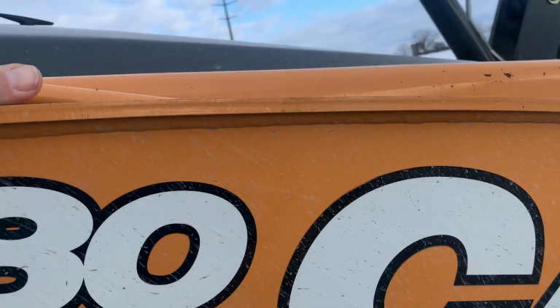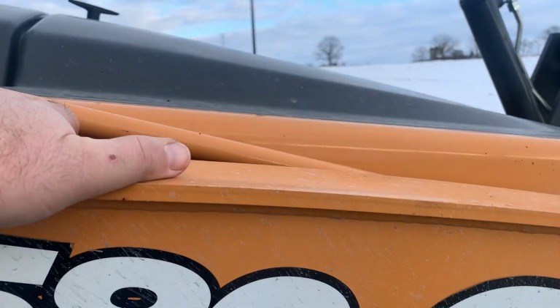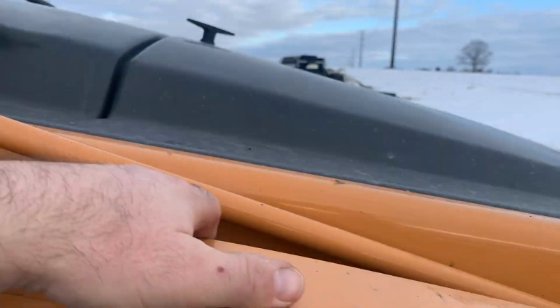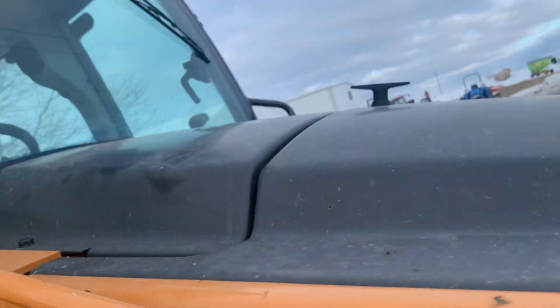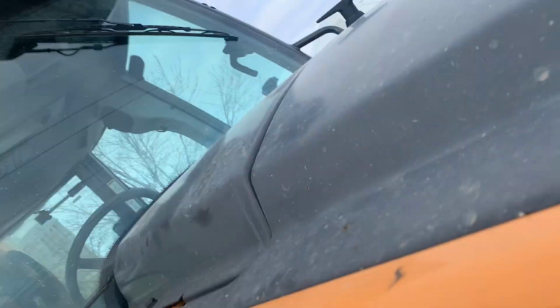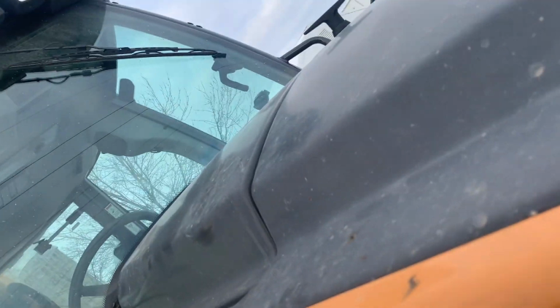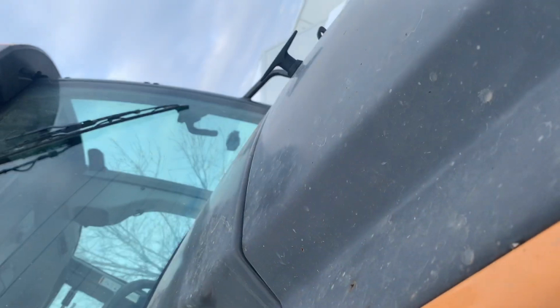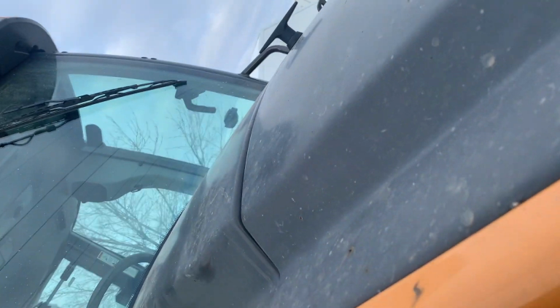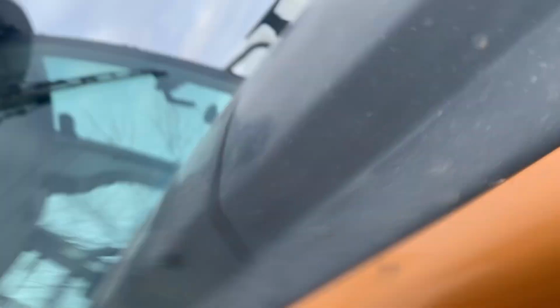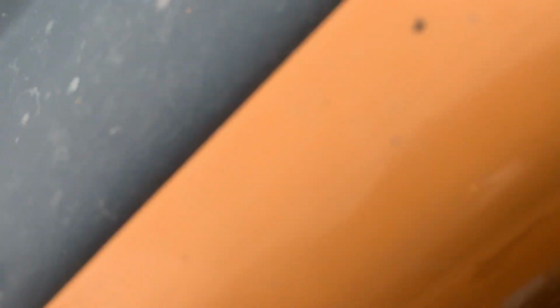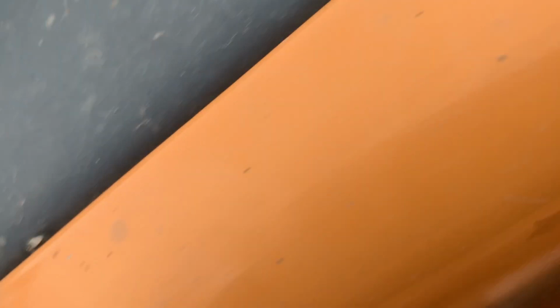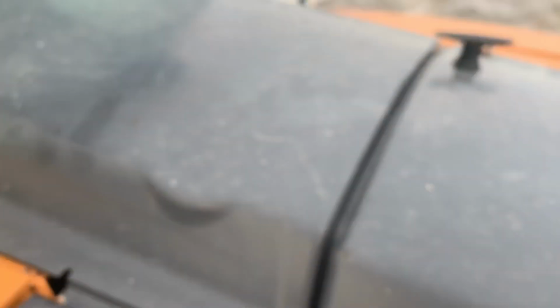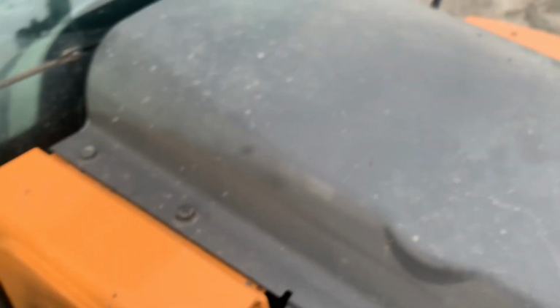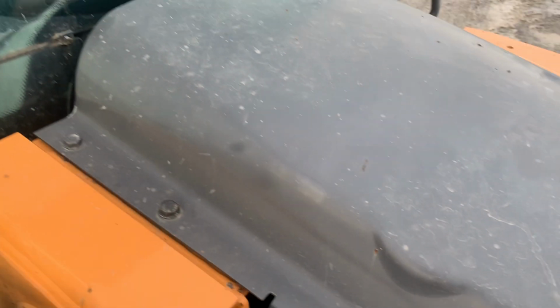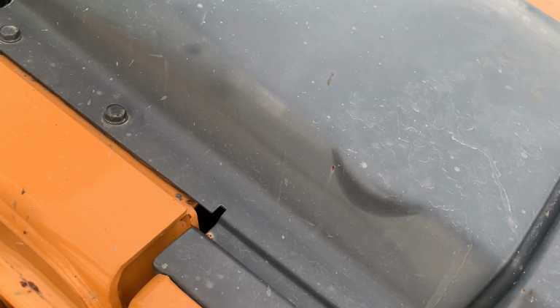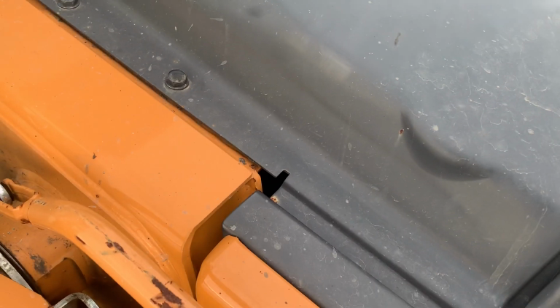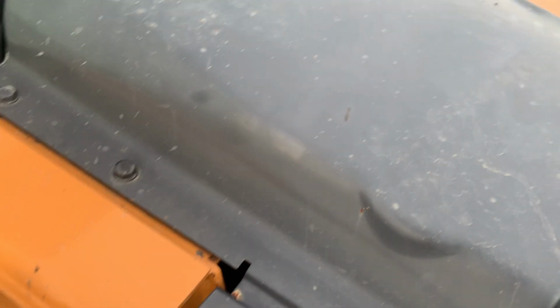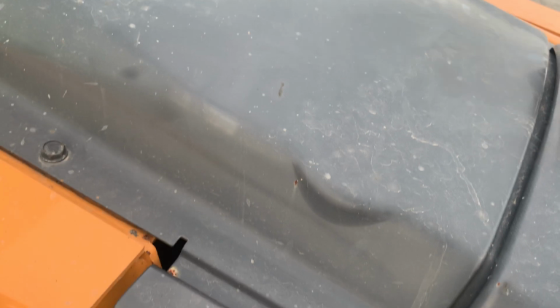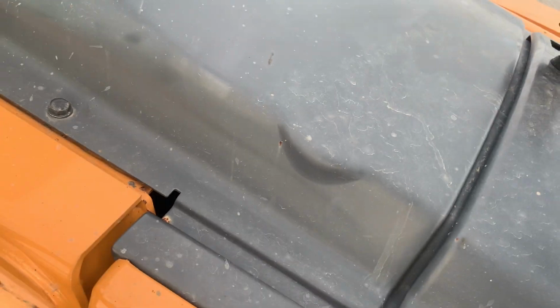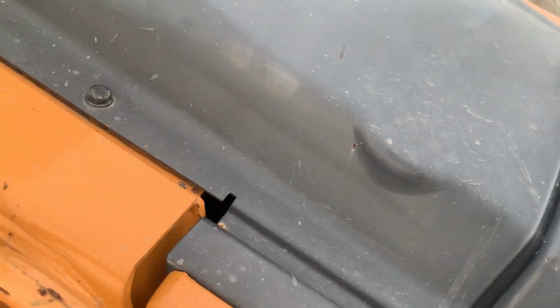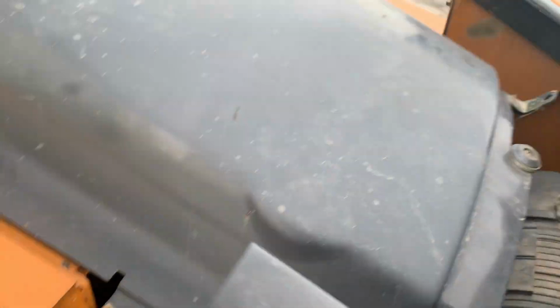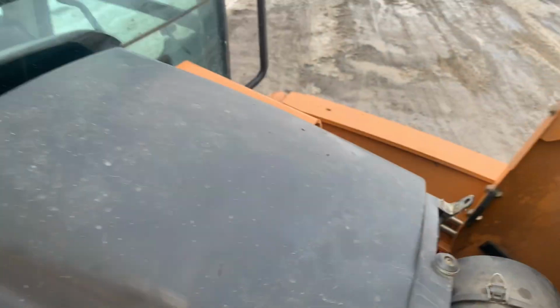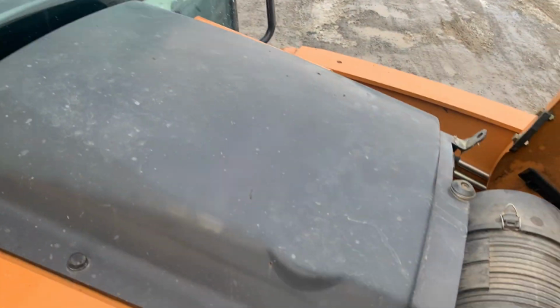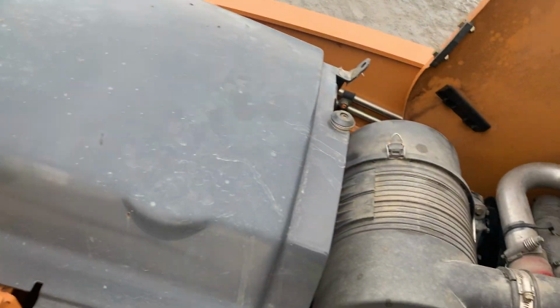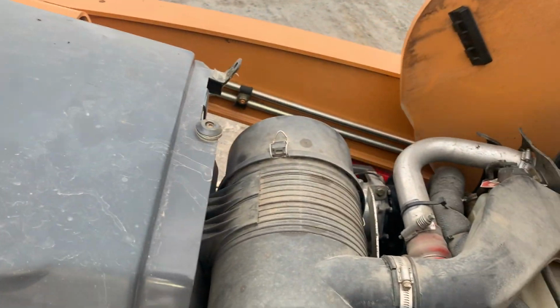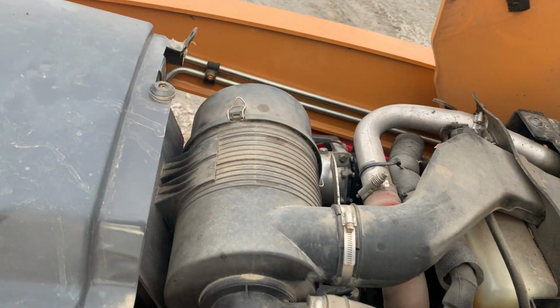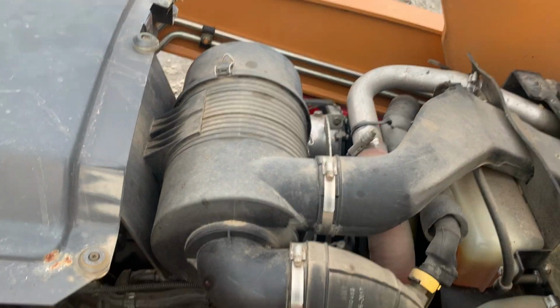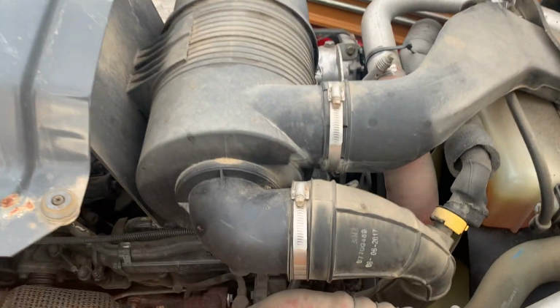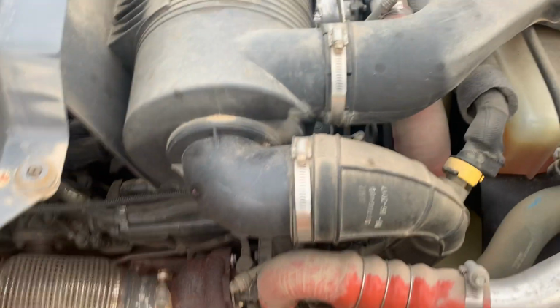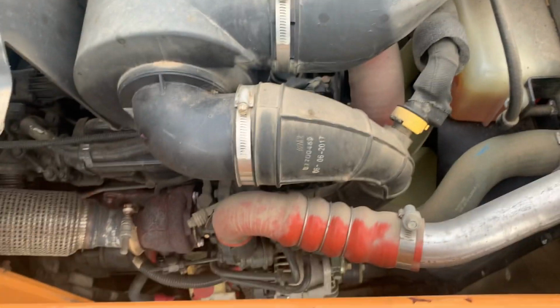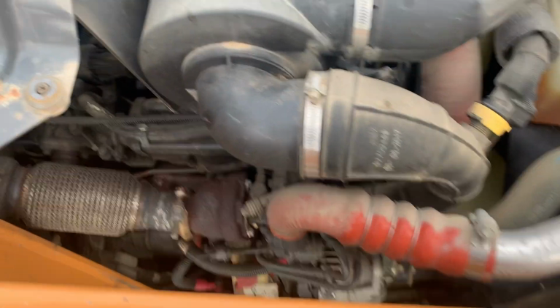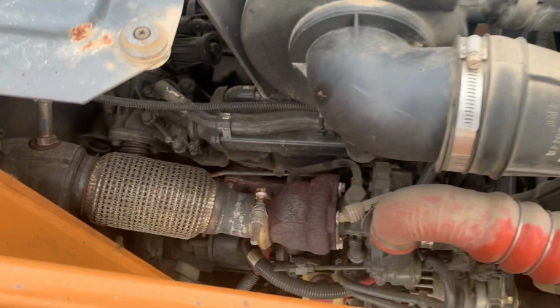Let's open up the engine compartment. The engine compartment is located here.